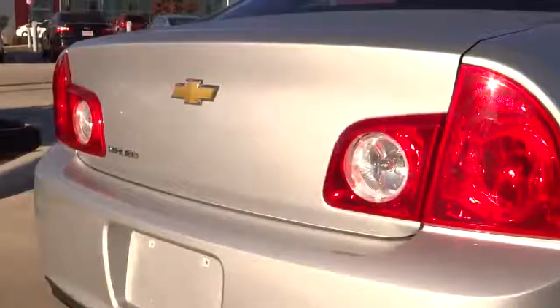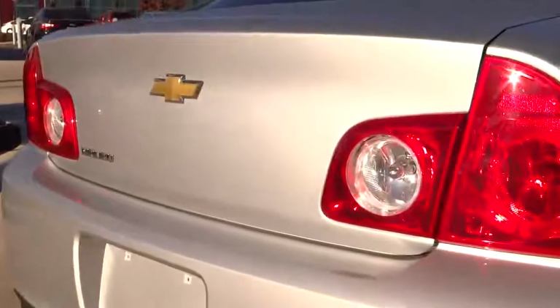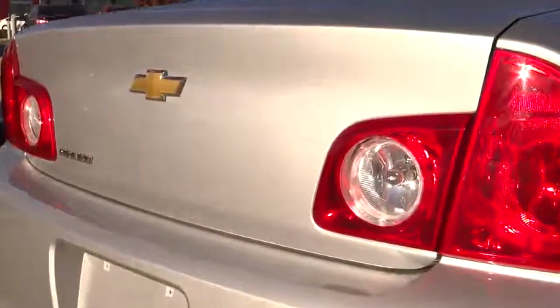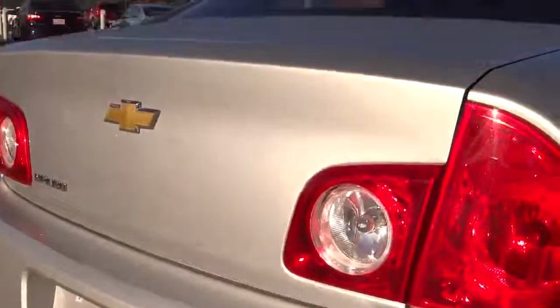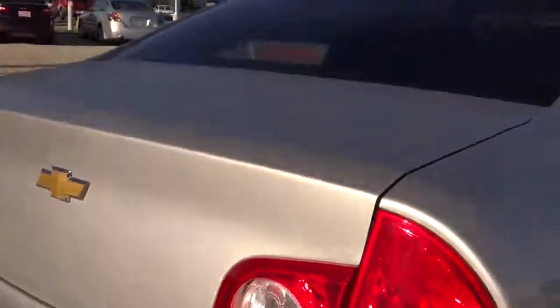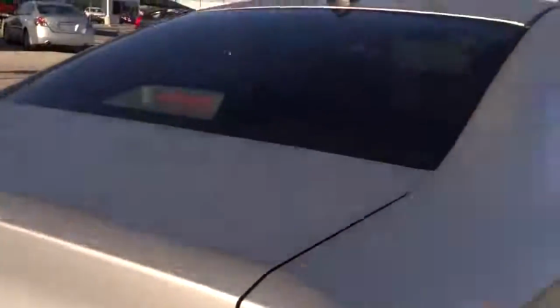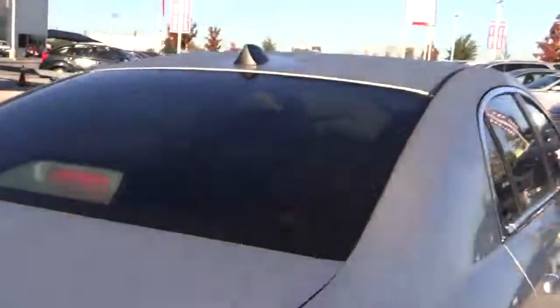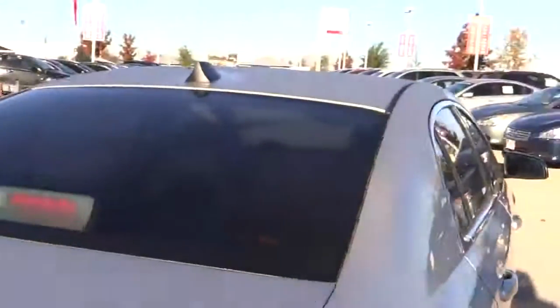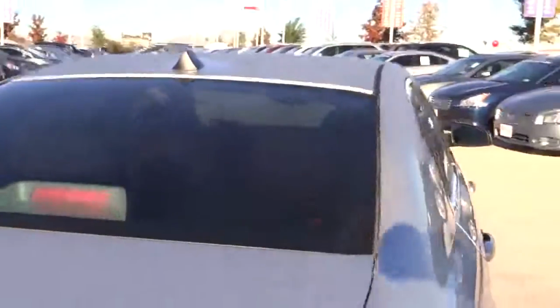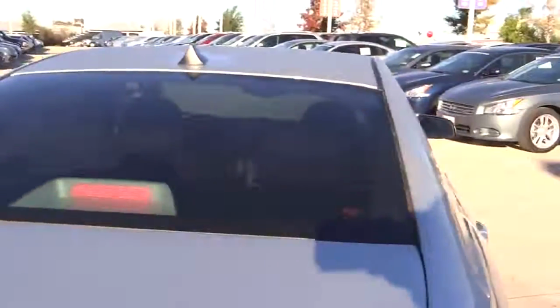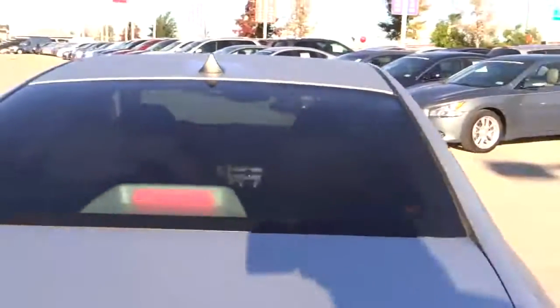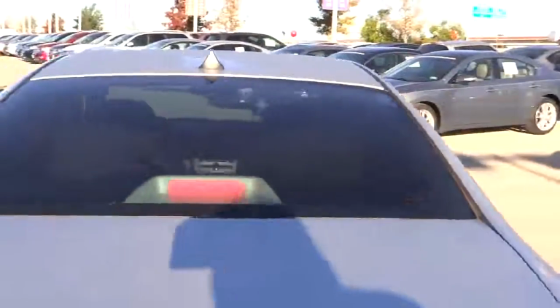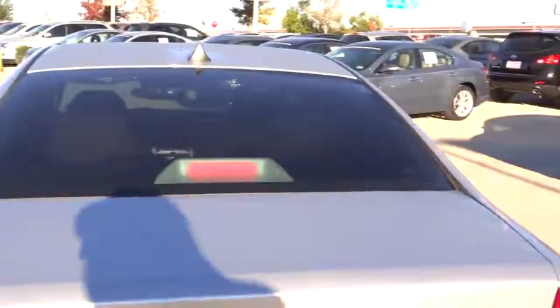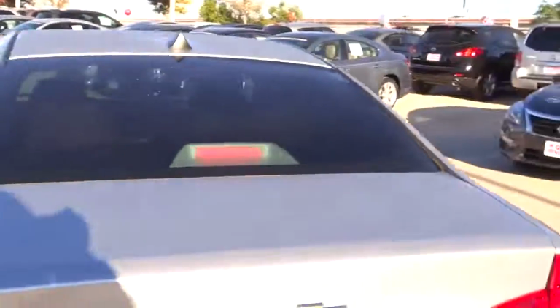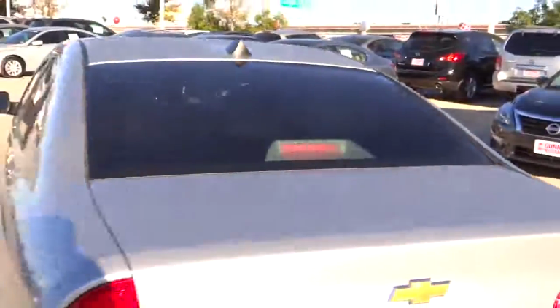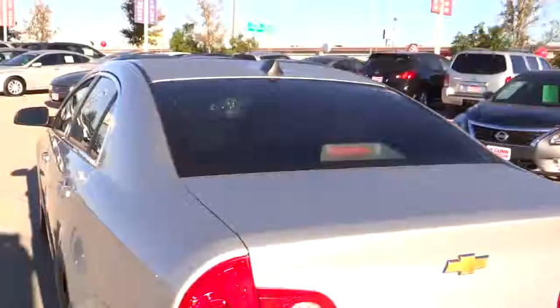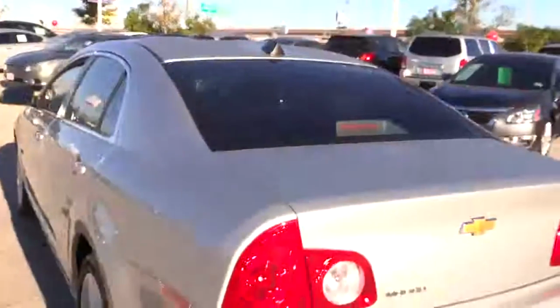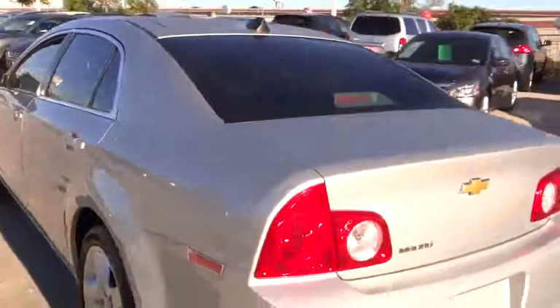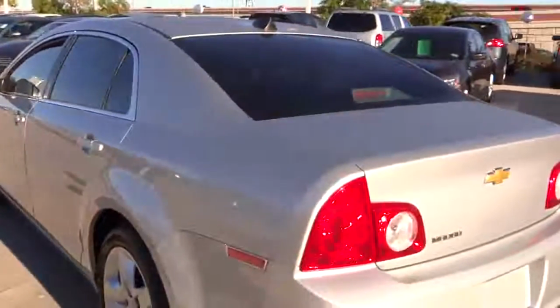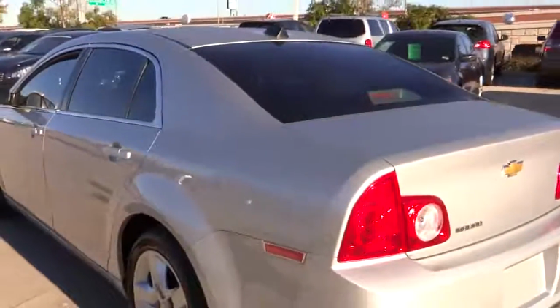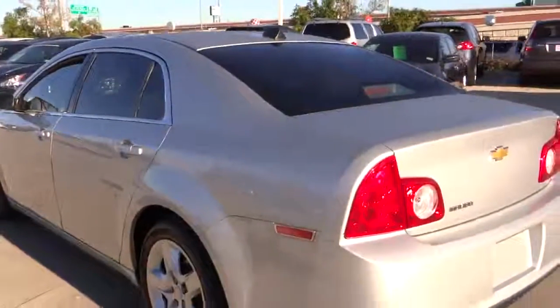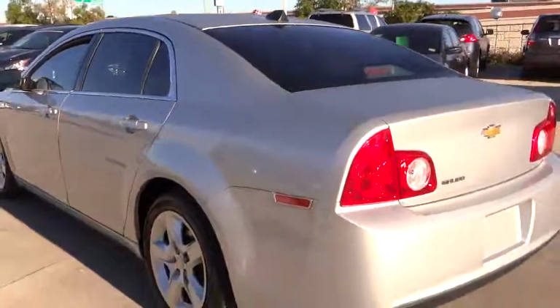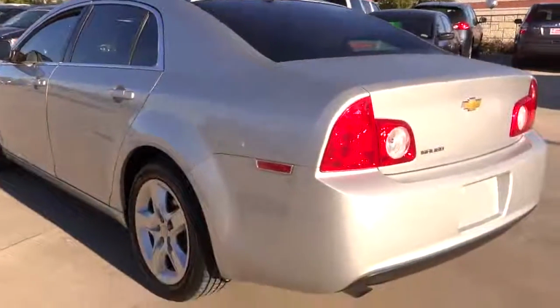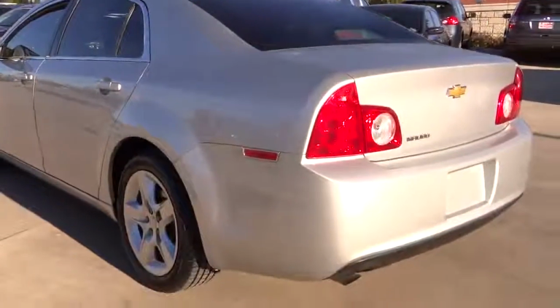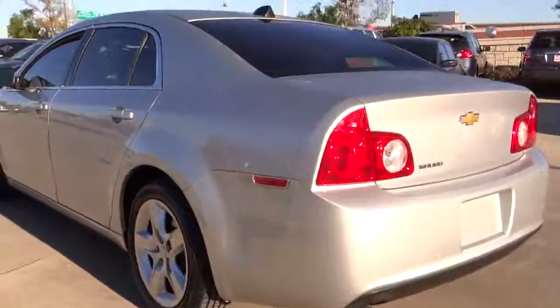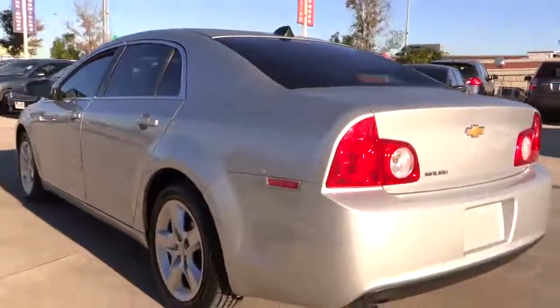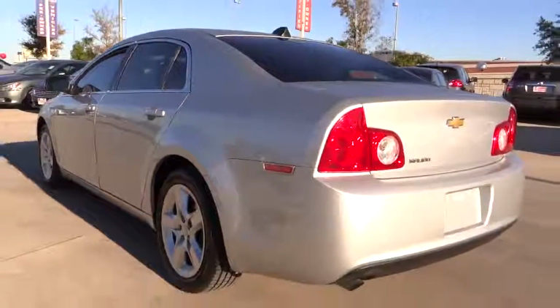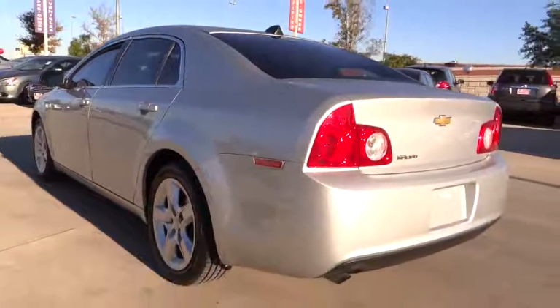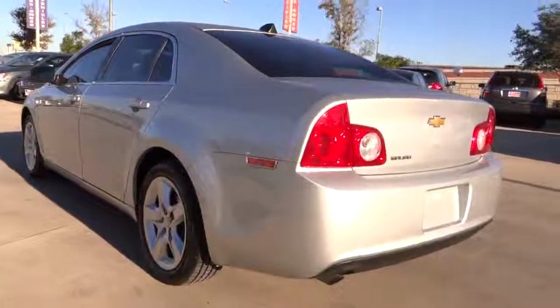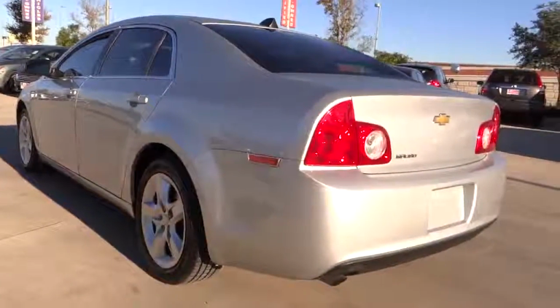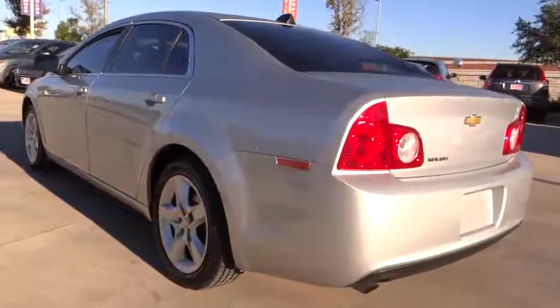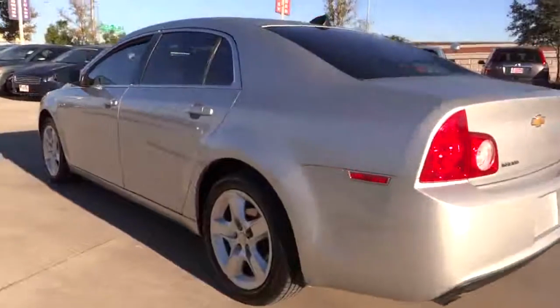Power windows, remote power door locks, daytime running light, speed proportional power steering, tachometer, heads-up display, power mirrors, privacy glass.